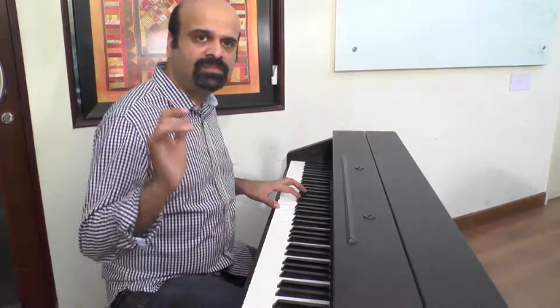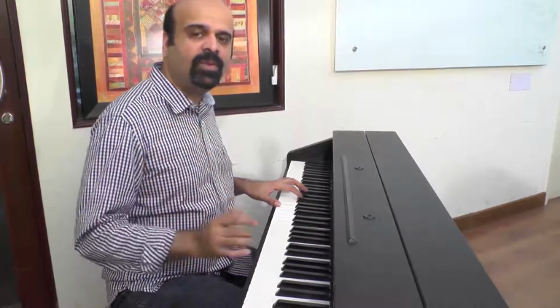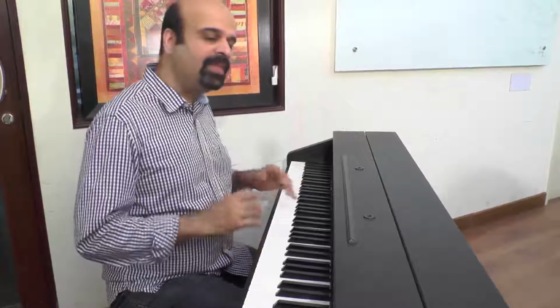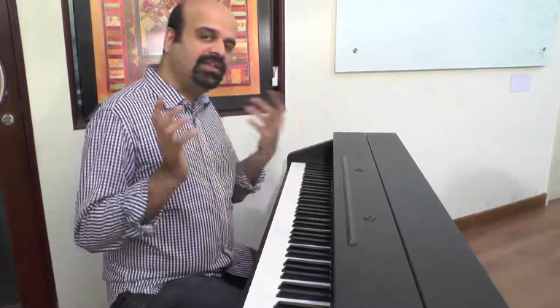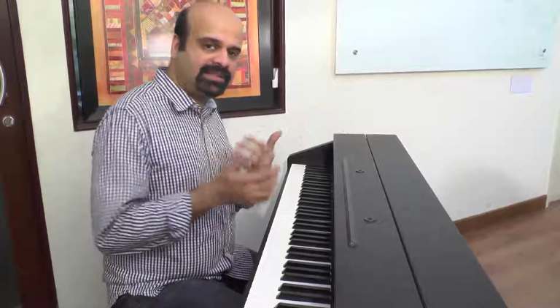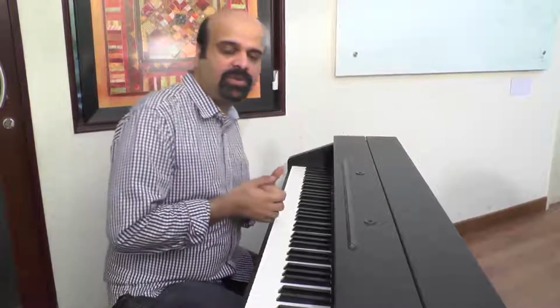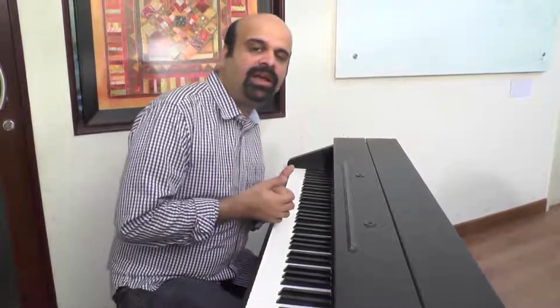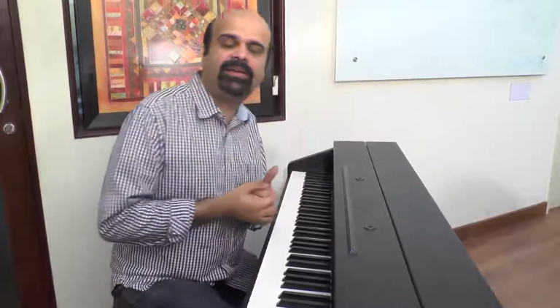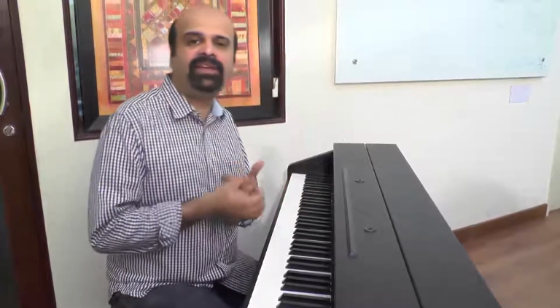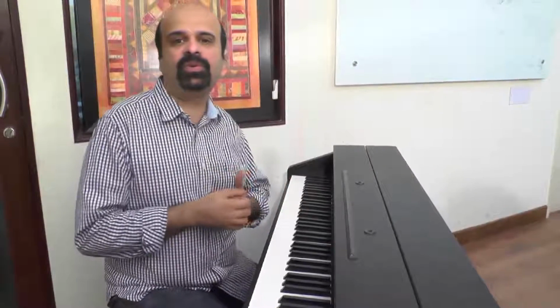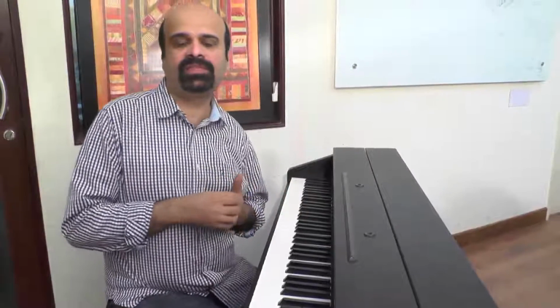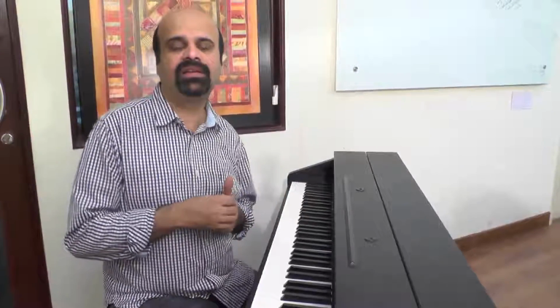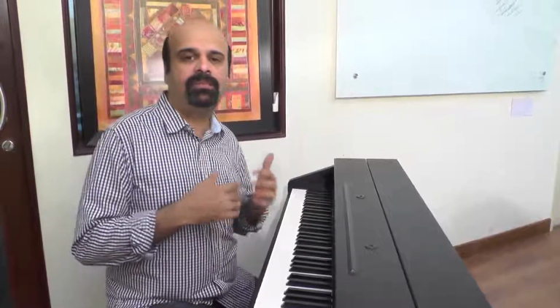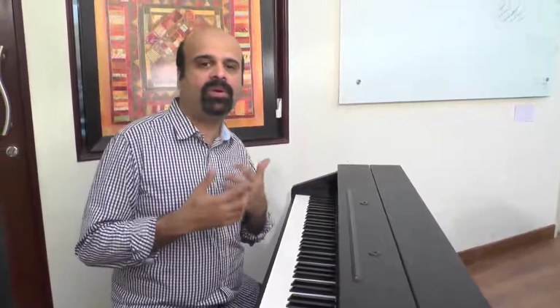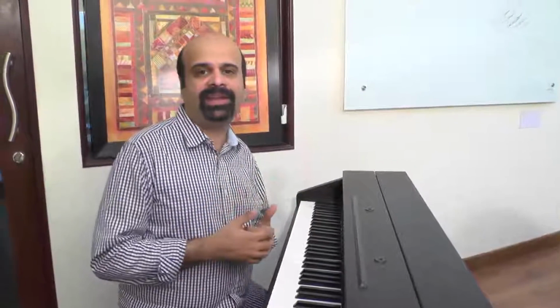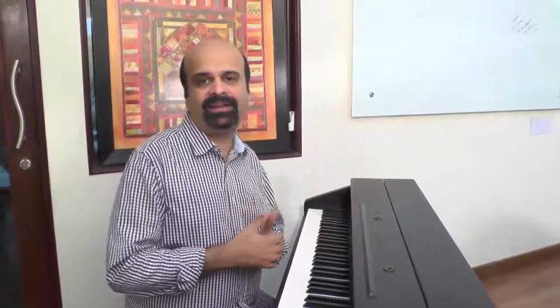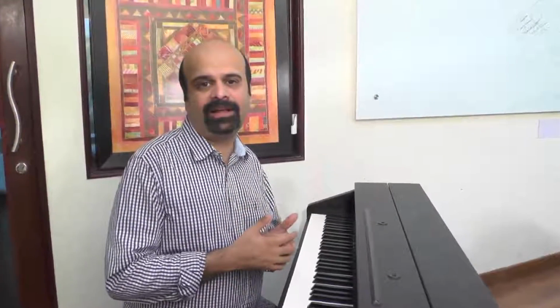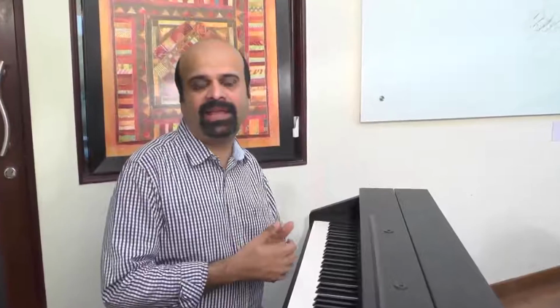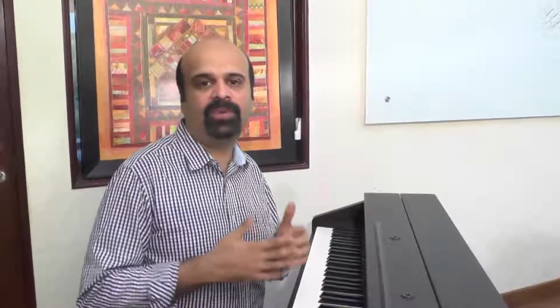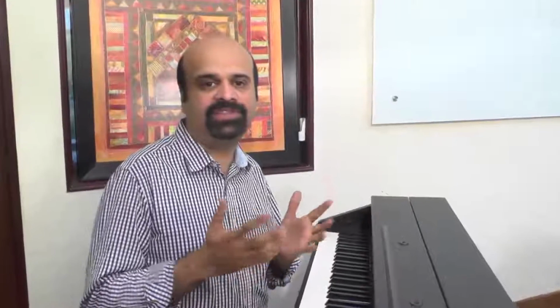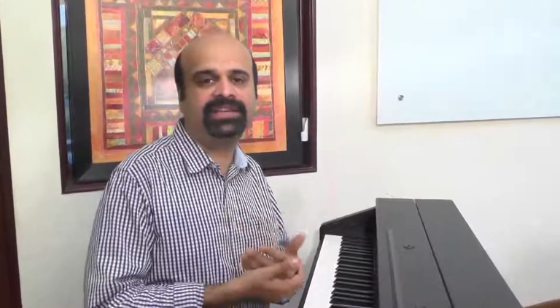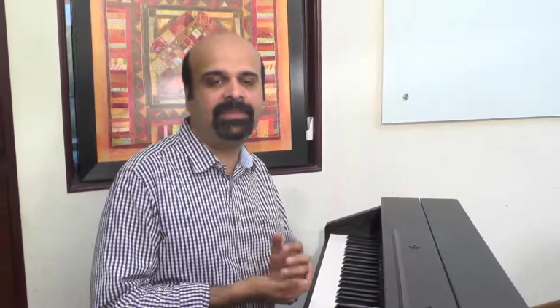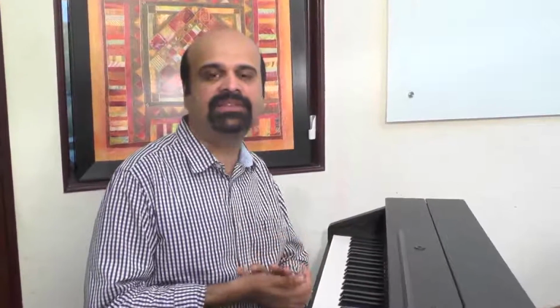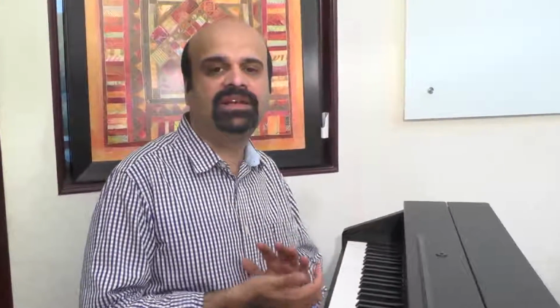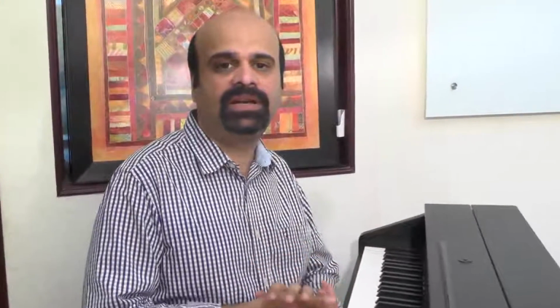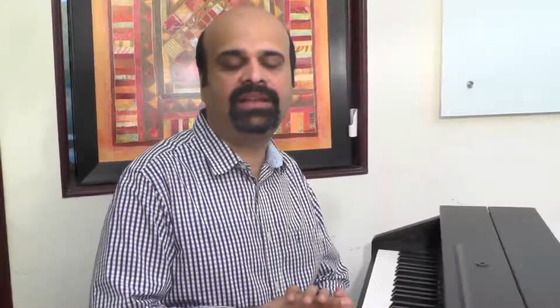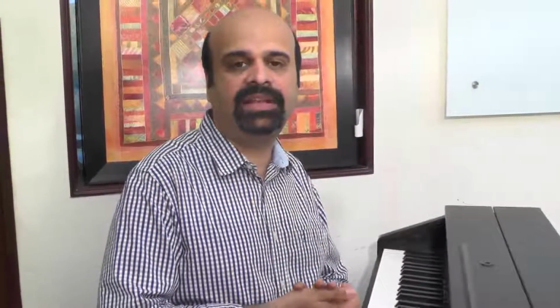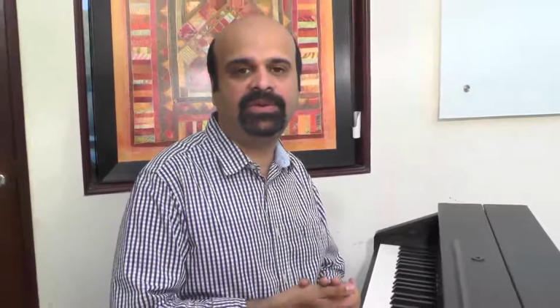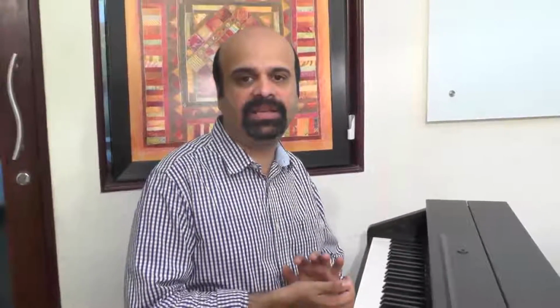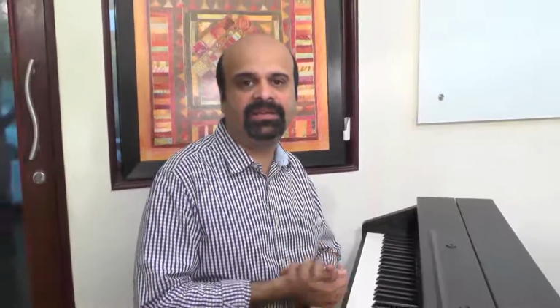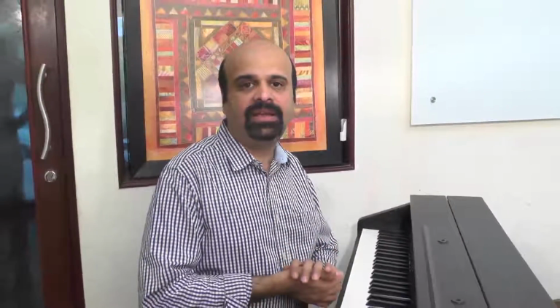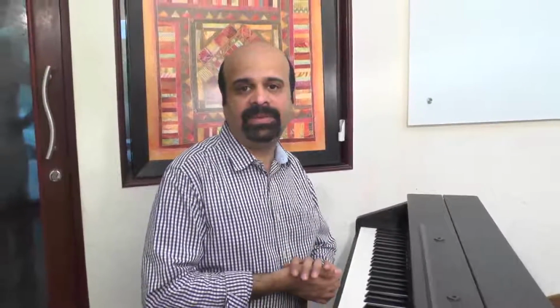The next episode I'll meet you with more on Indian Raga playing, modulations and dynamics. Until then, stay tuned to Keys Unlimited.